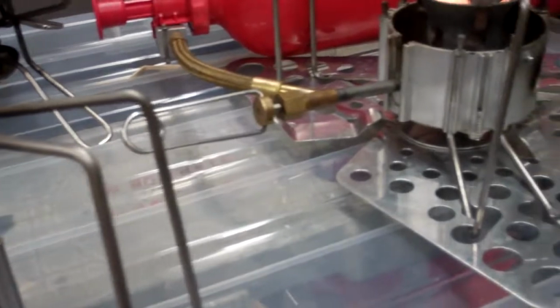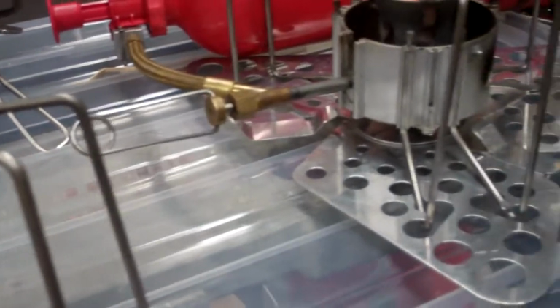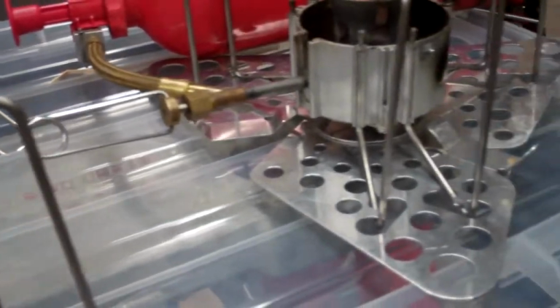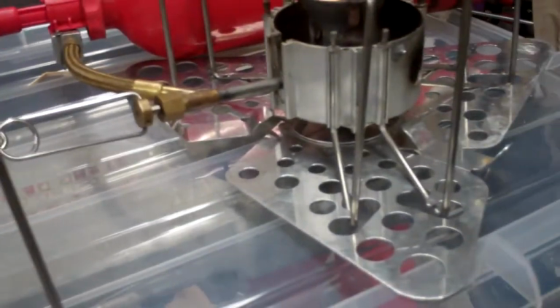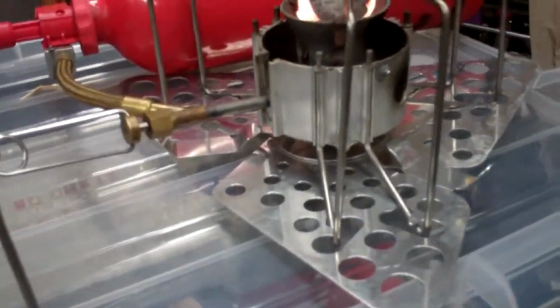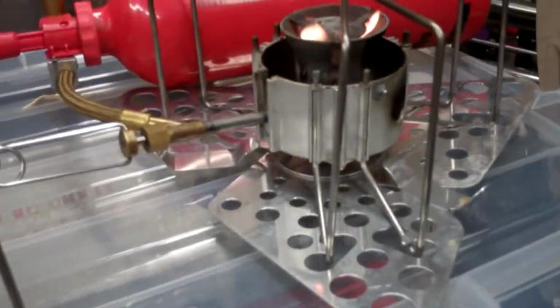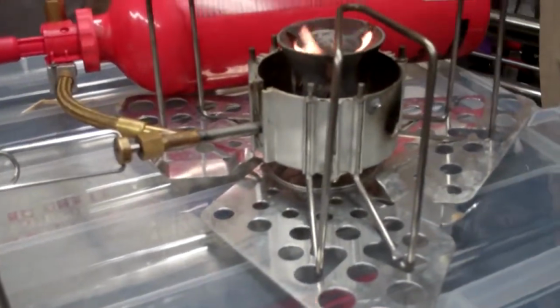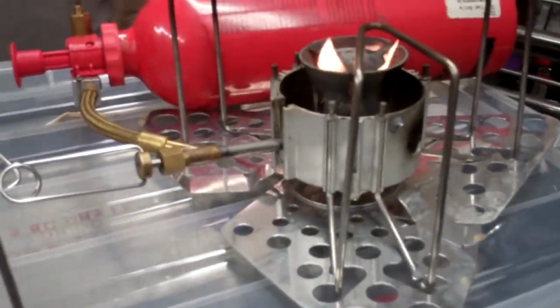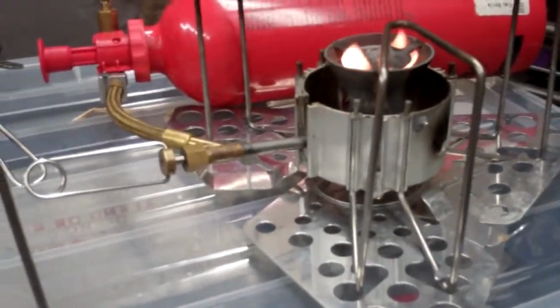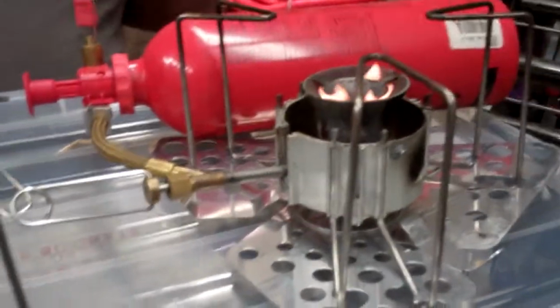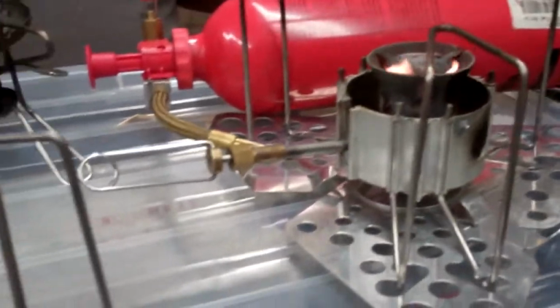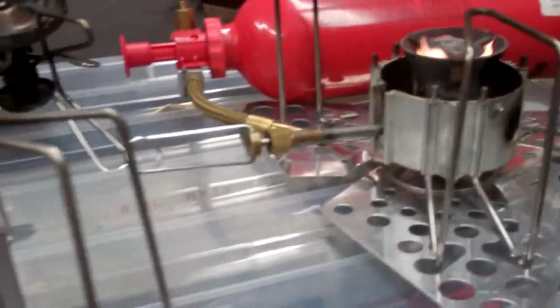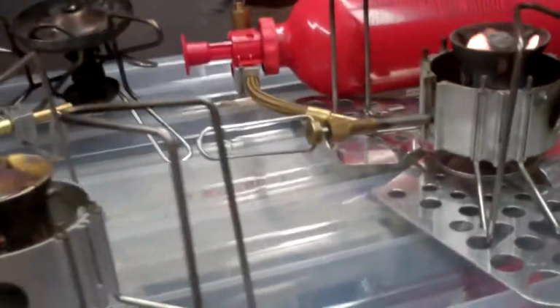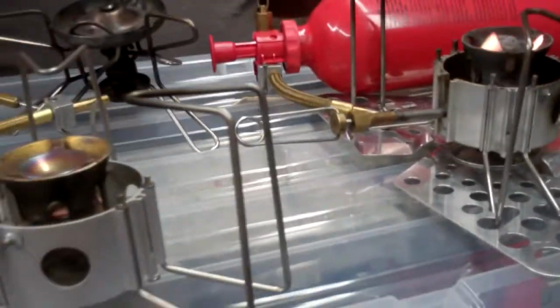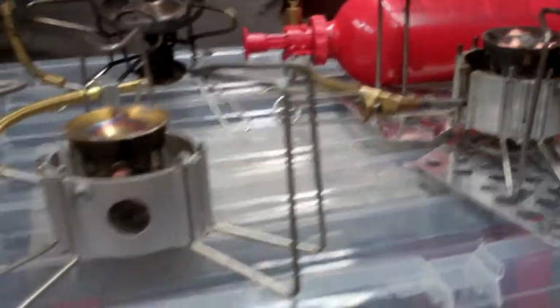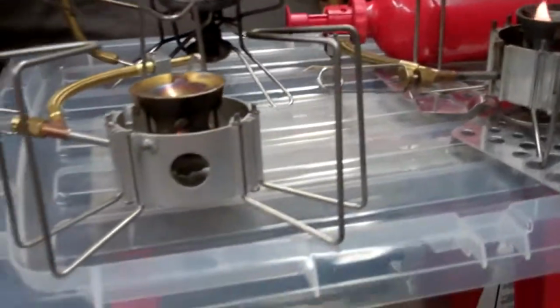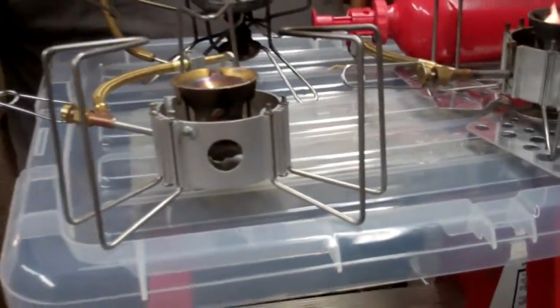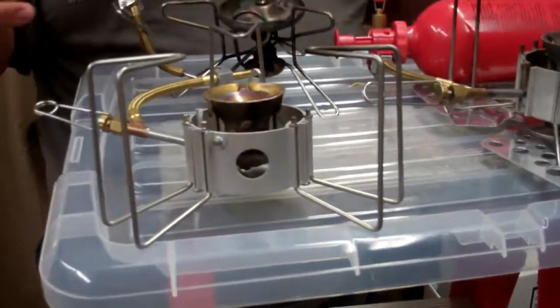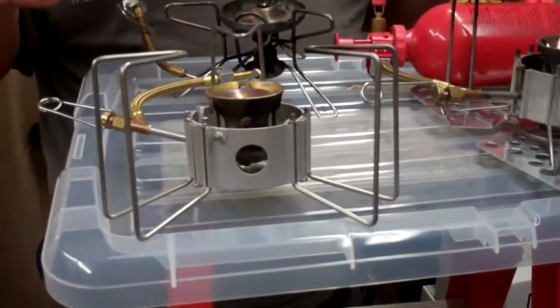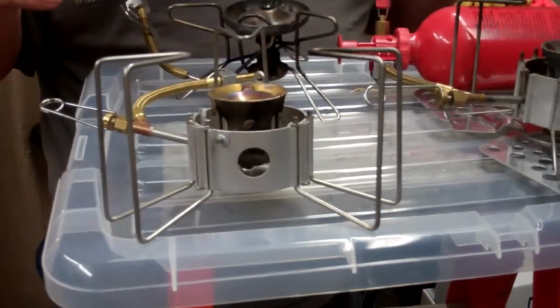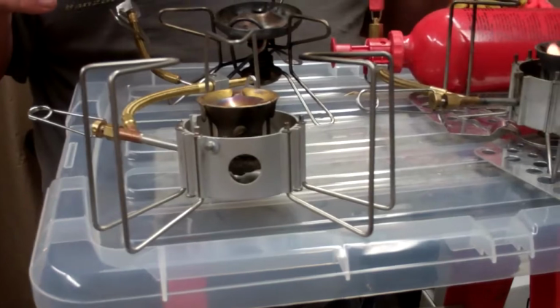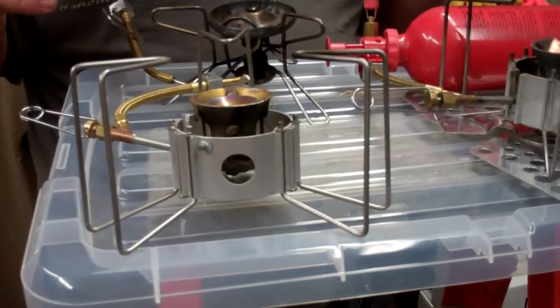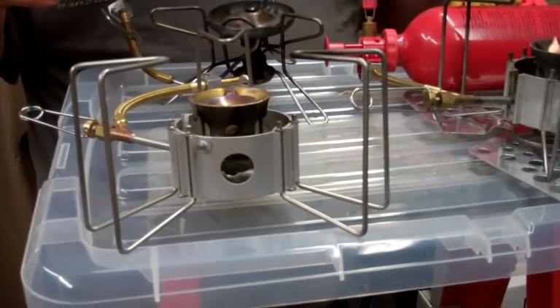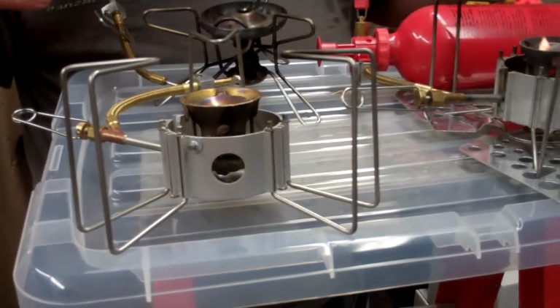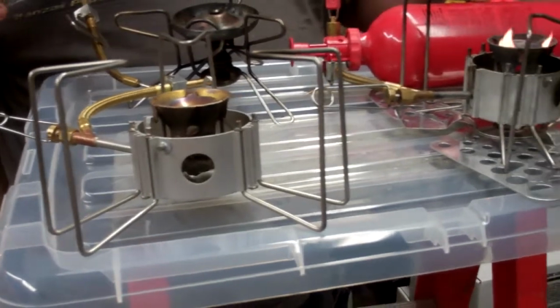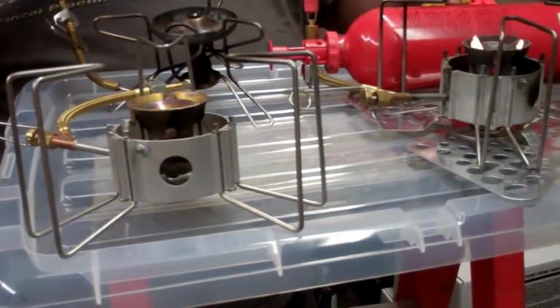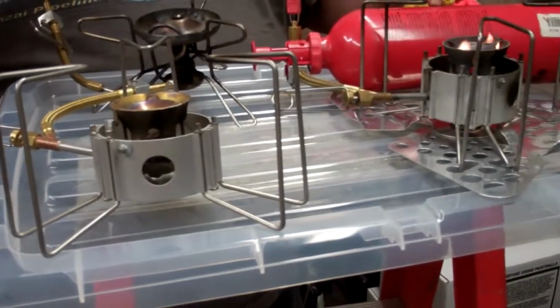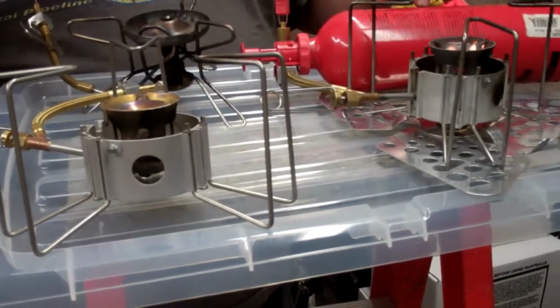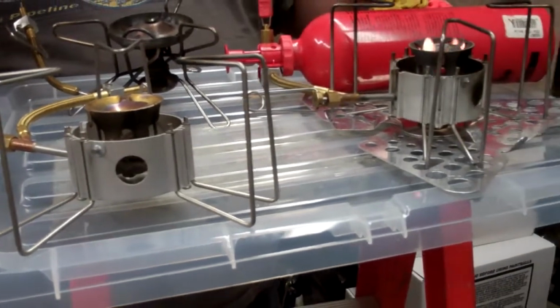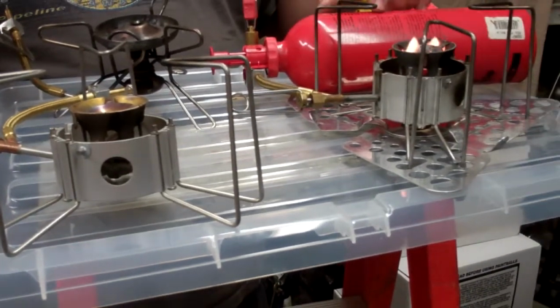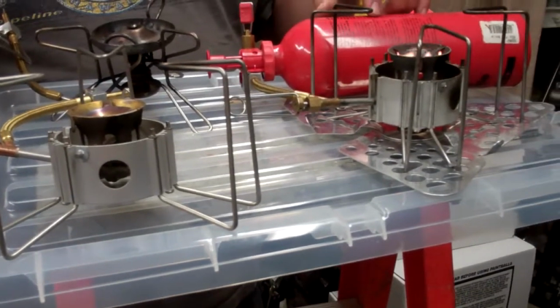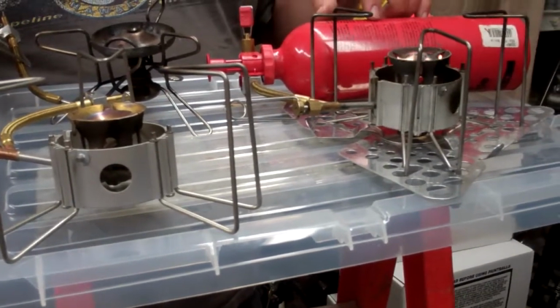Both these stoves are international stoves that run on kerosene, jet fuel, diesel fuel, all those kinds of gases. The old bottles will work just fine.